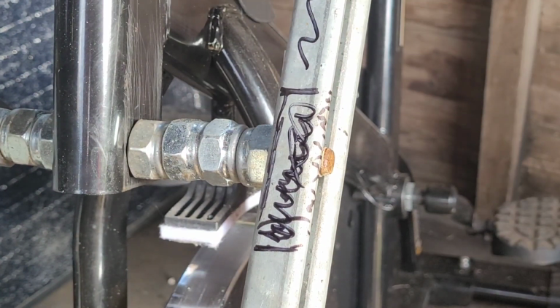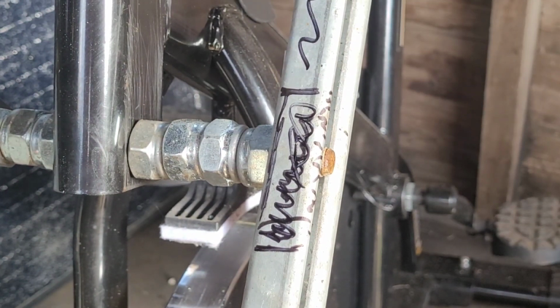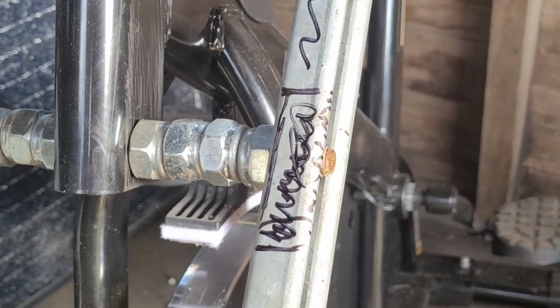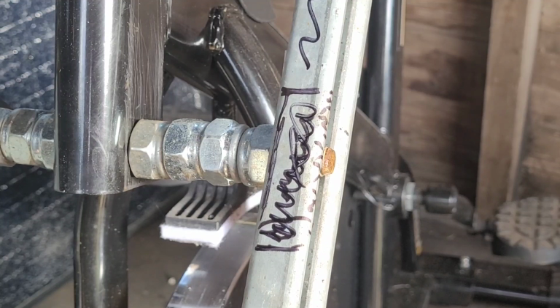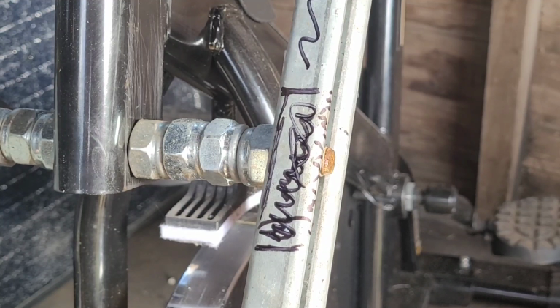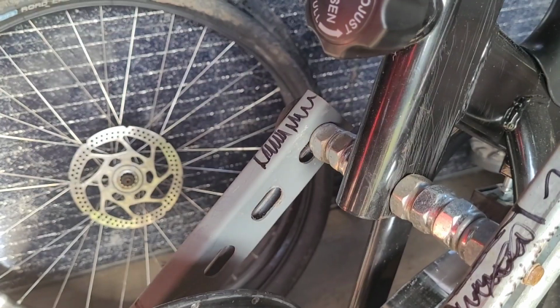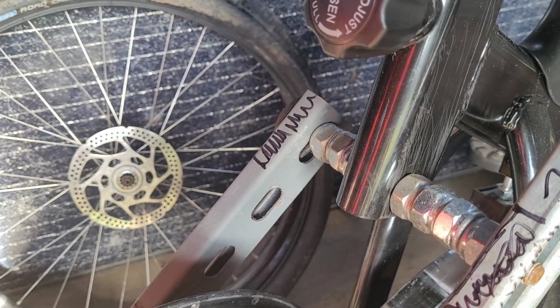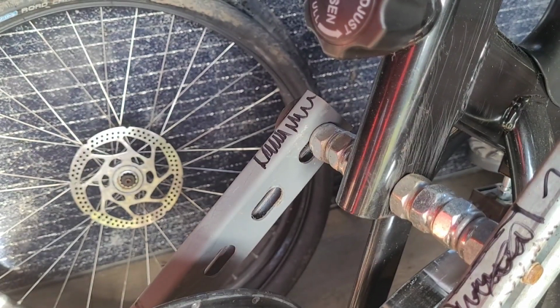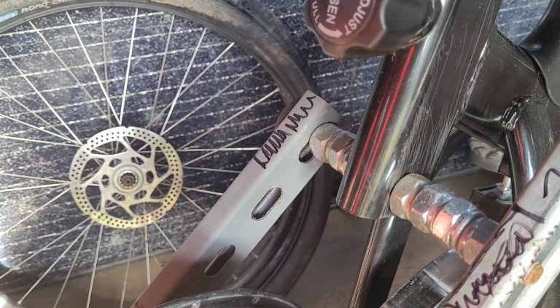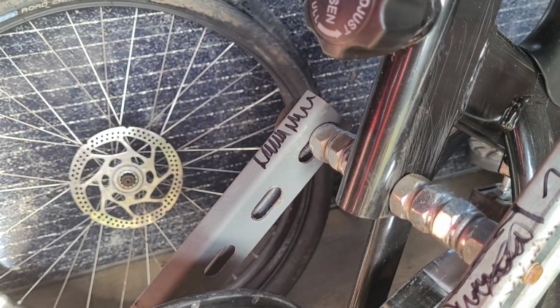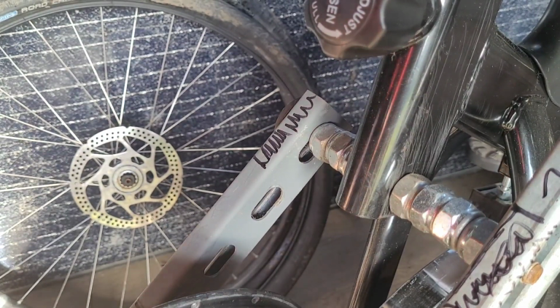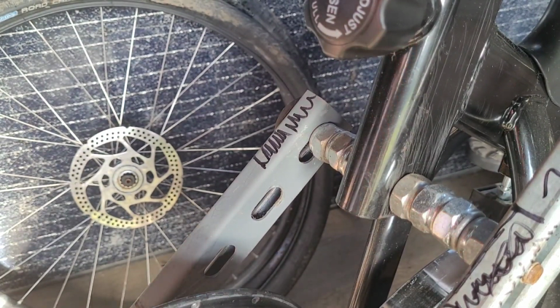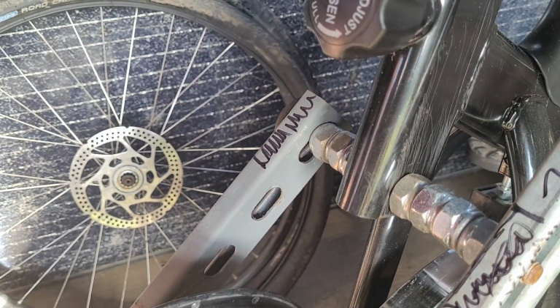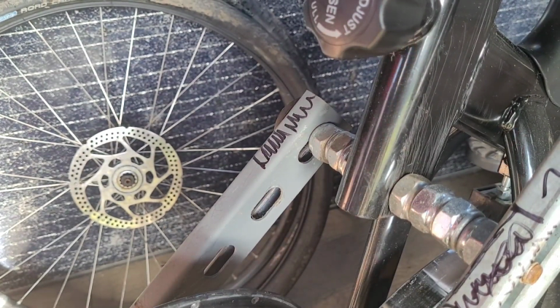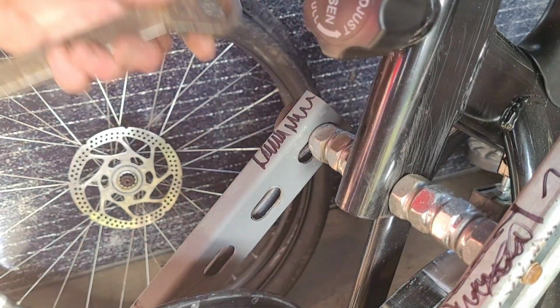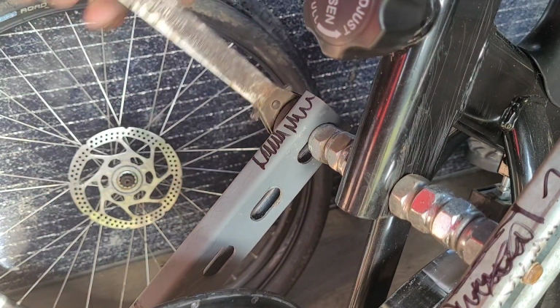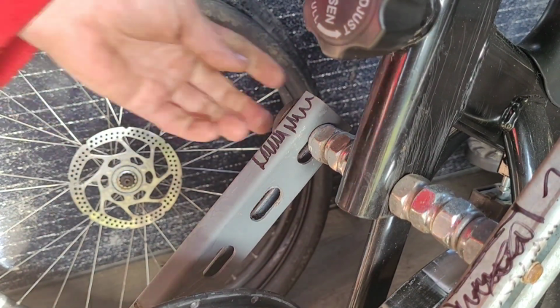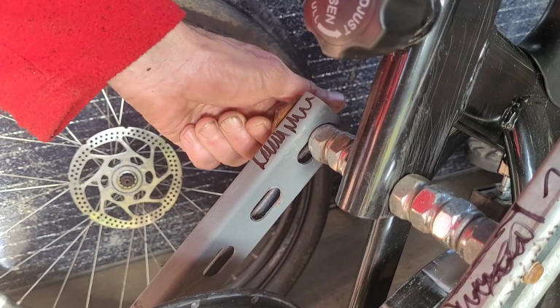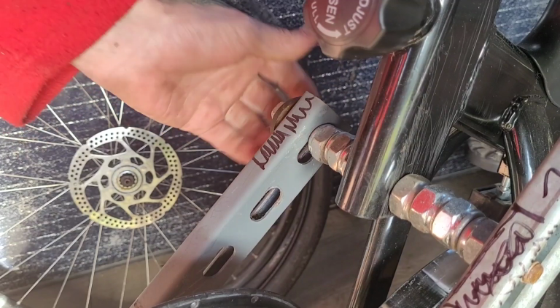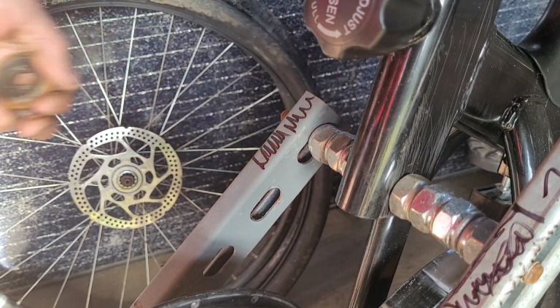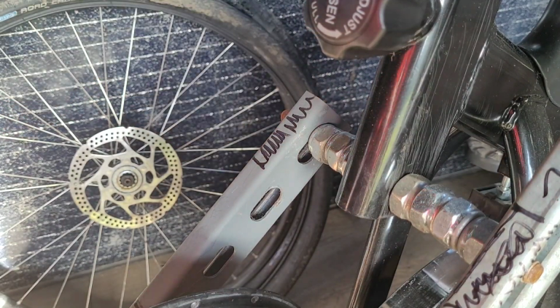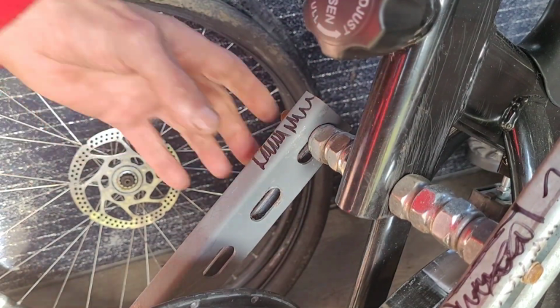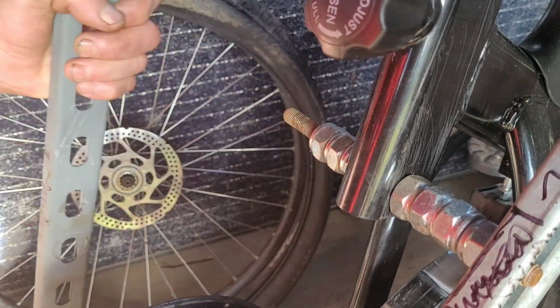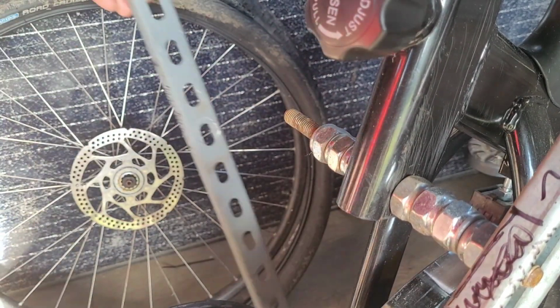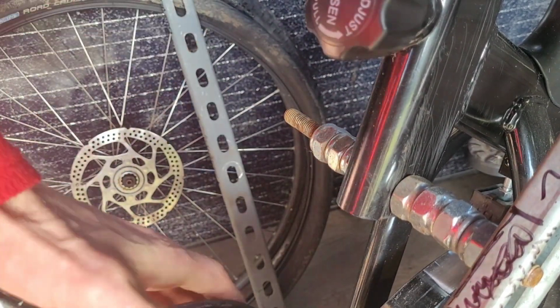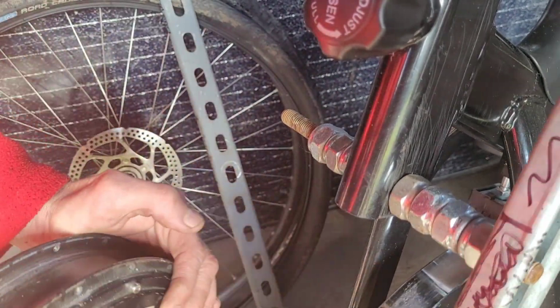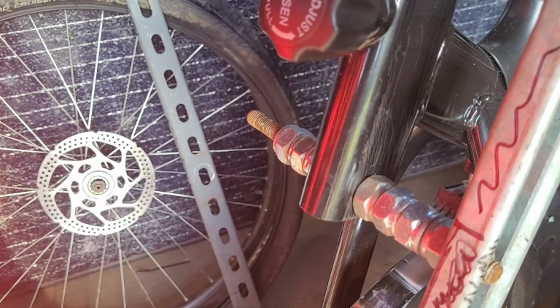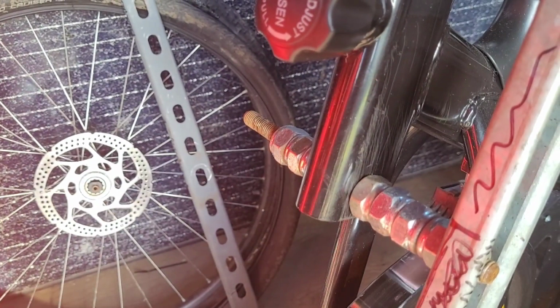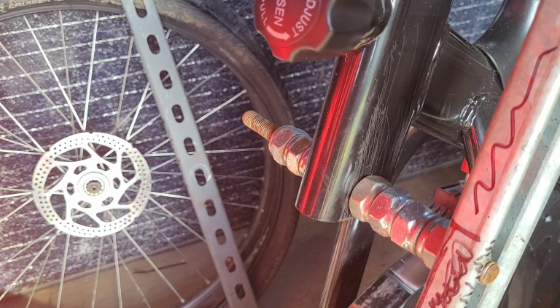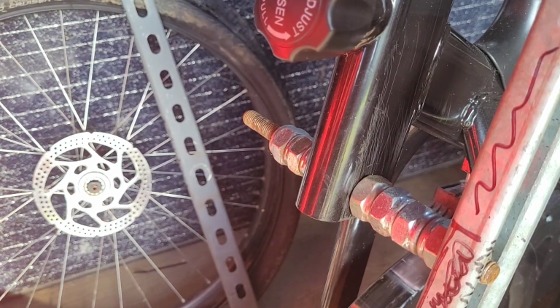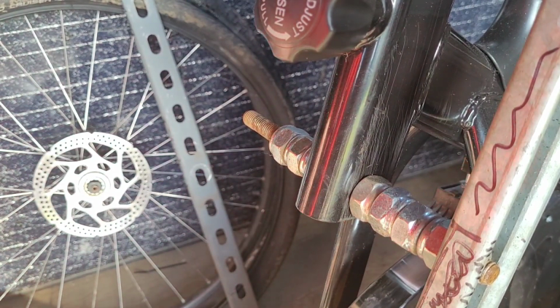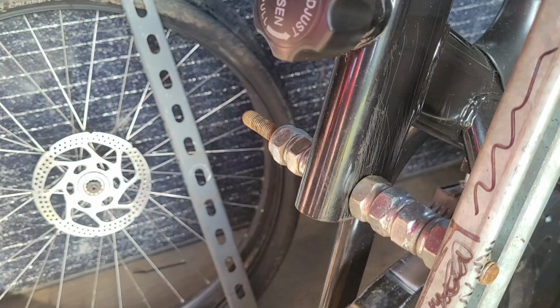Let's get the motor out first. I've just put a cushion on the floor in case the motor drops out. No dramas there.